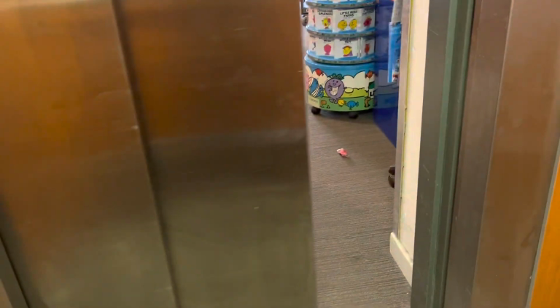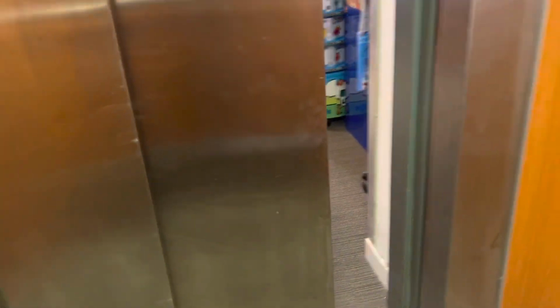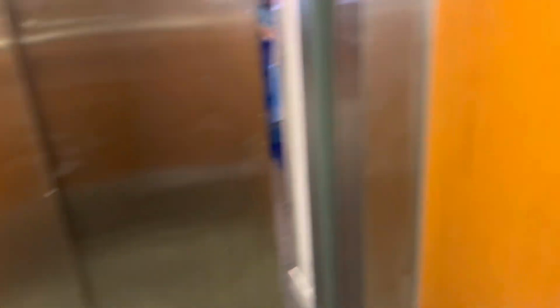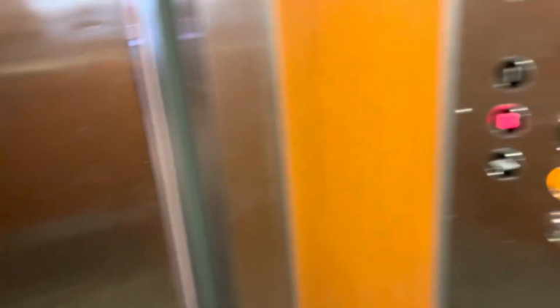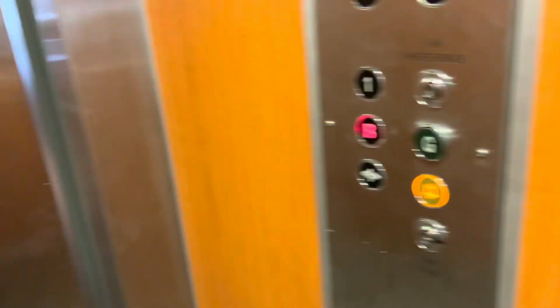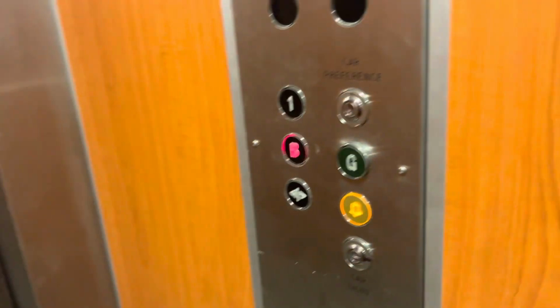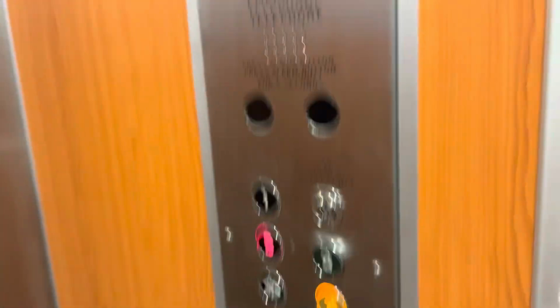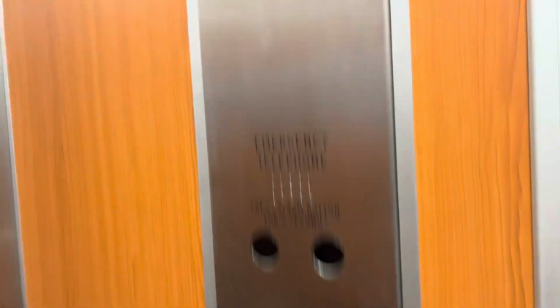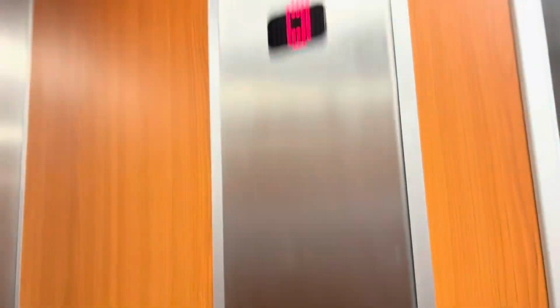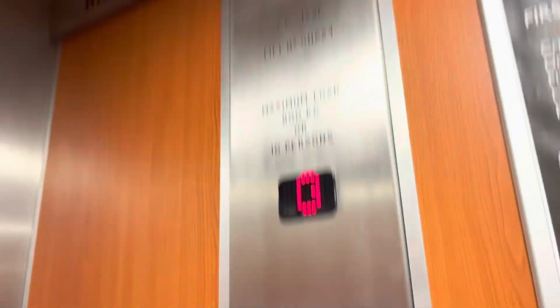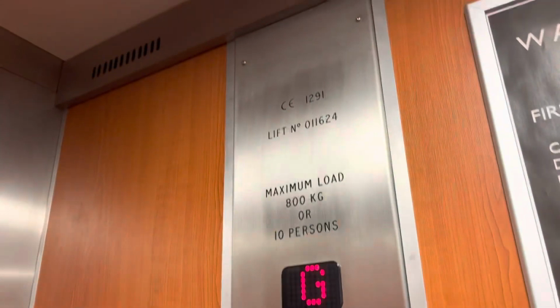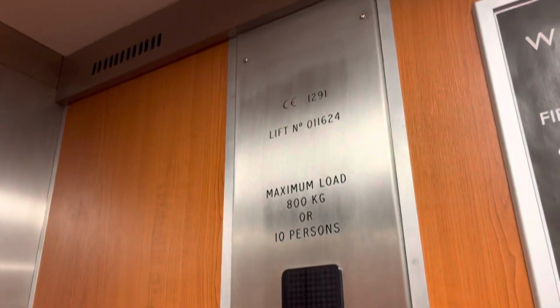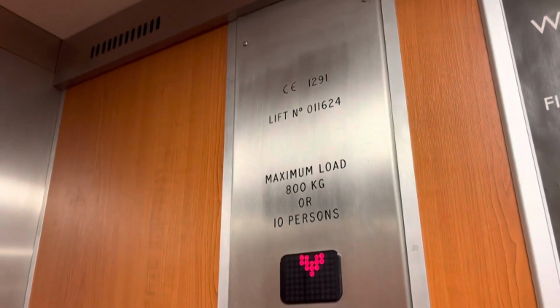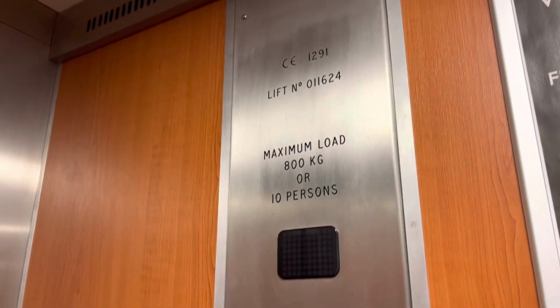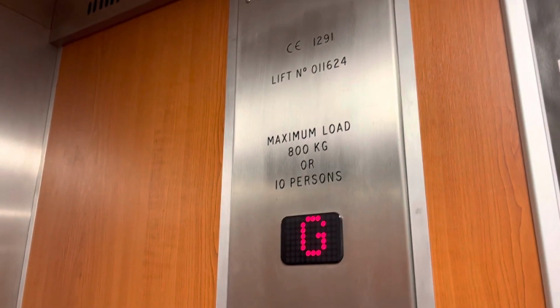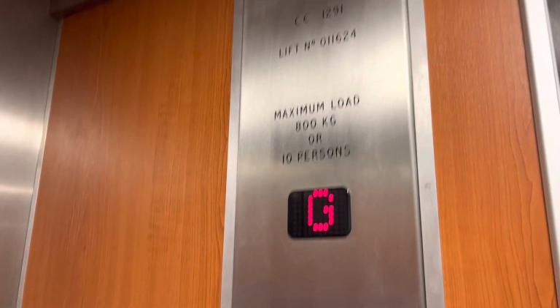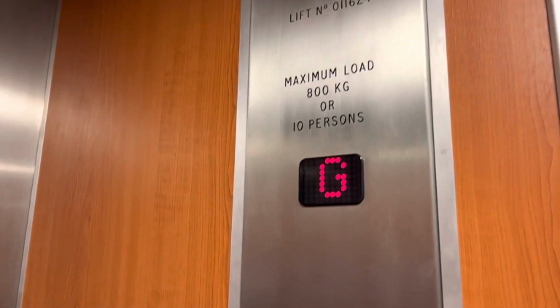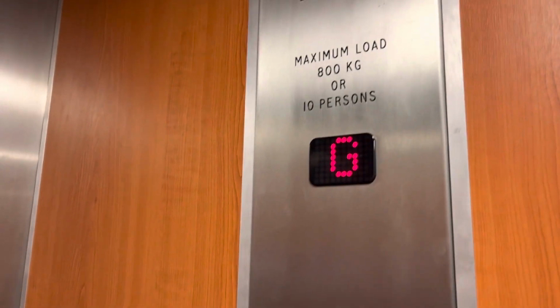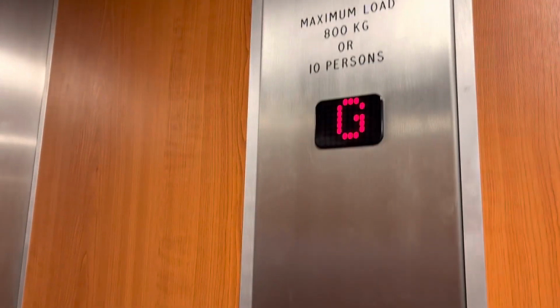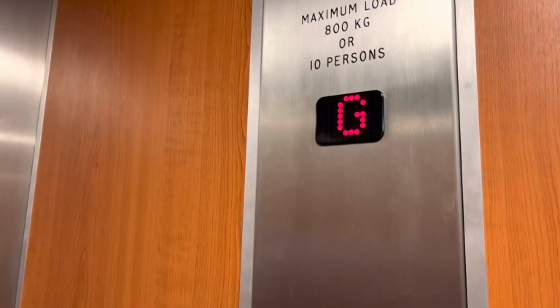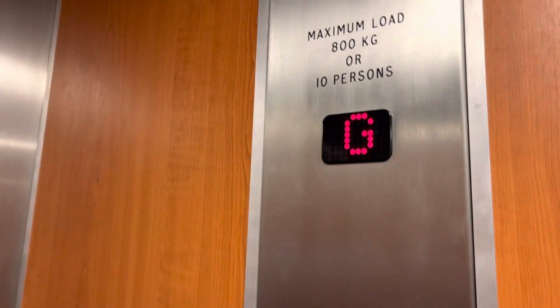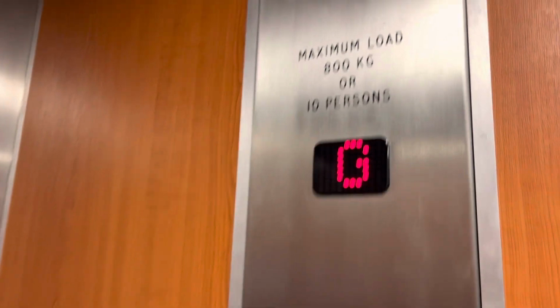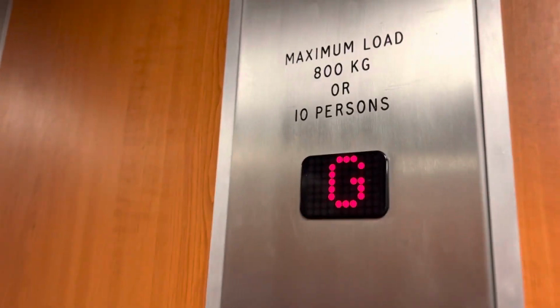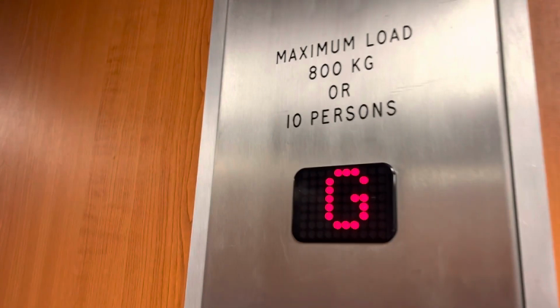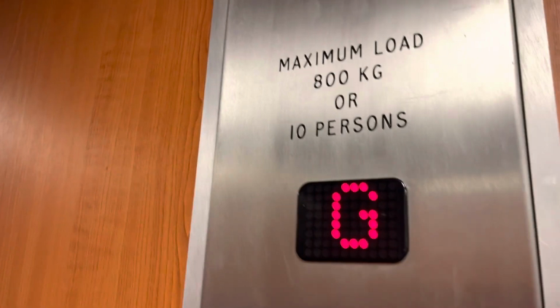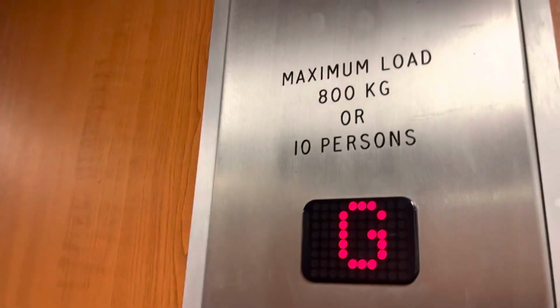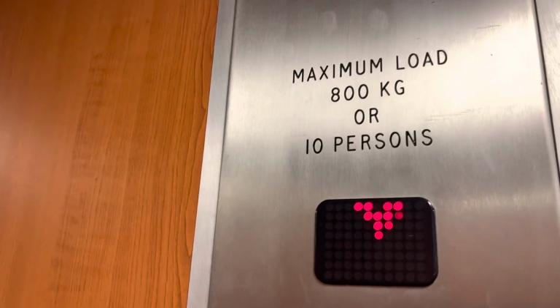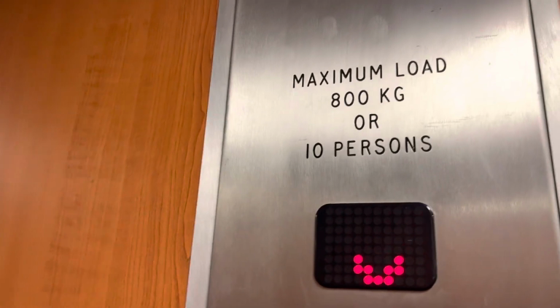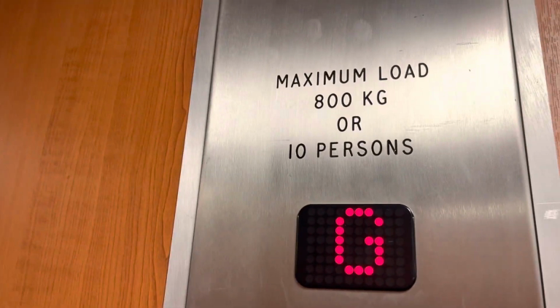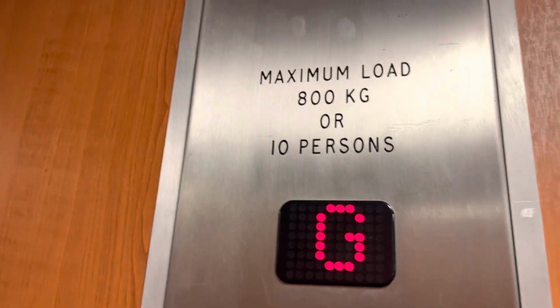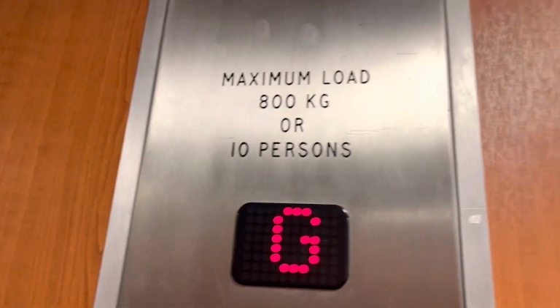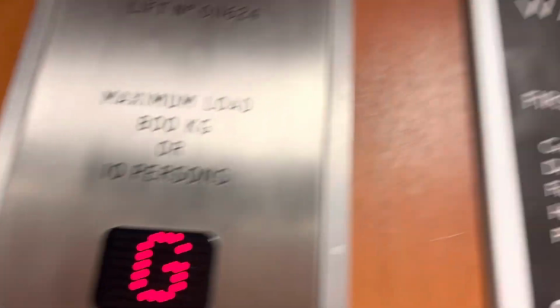This is the Ace Lifts Waterstones in Coventry. It's a generic unknown lift. Capacity: 800kg, 10 persons.